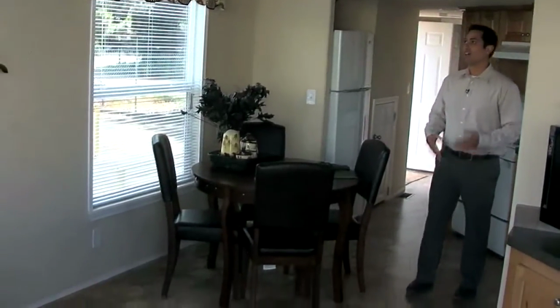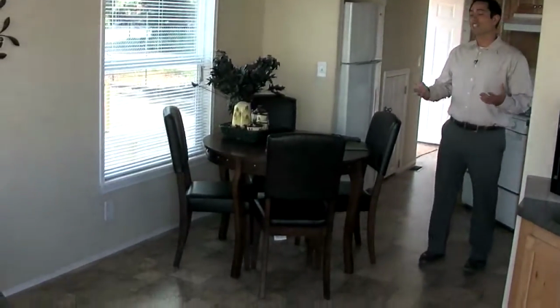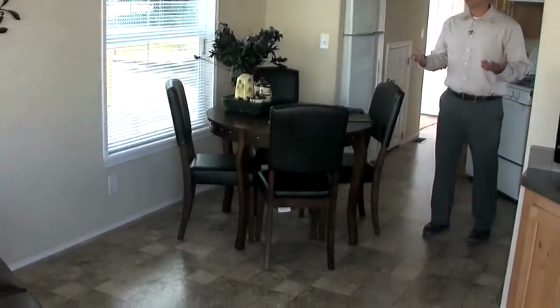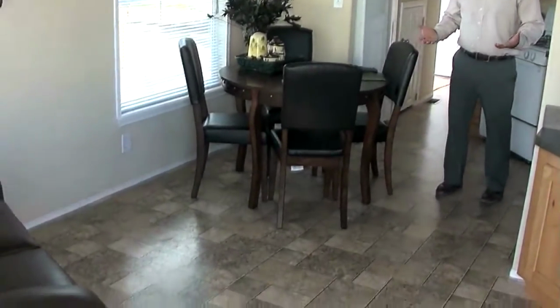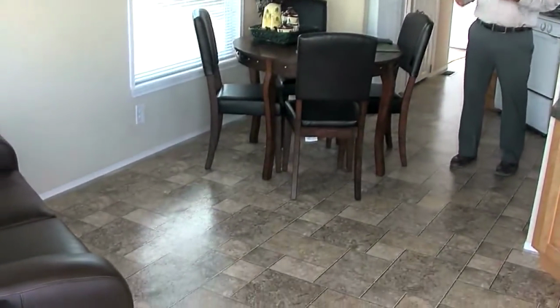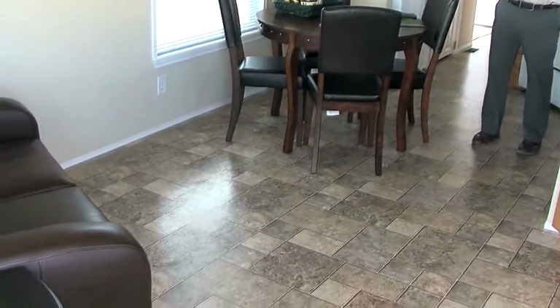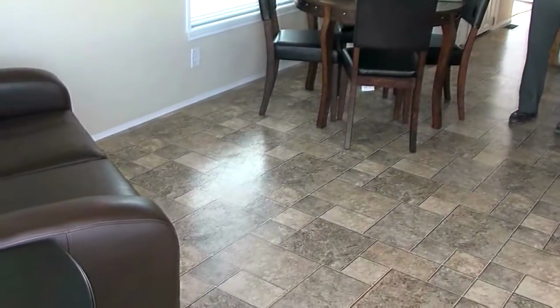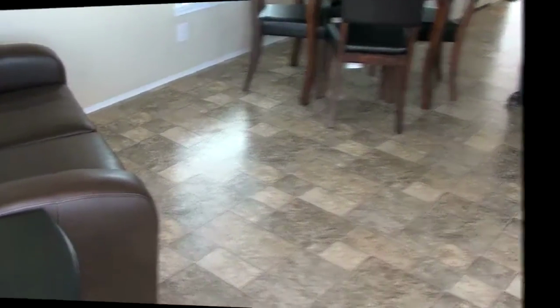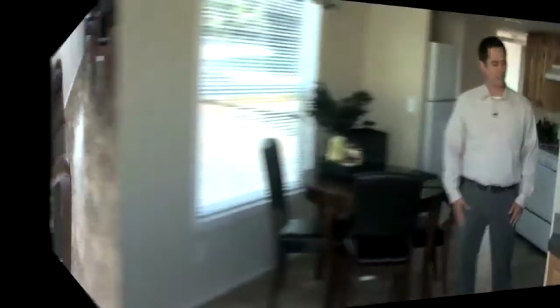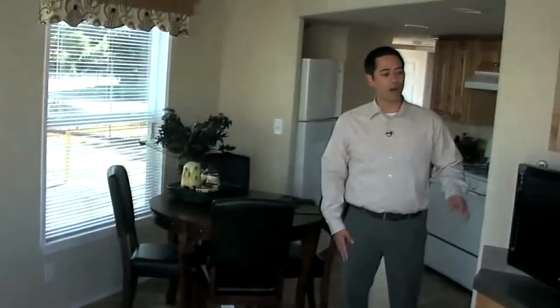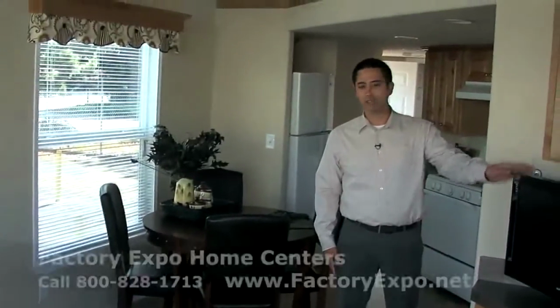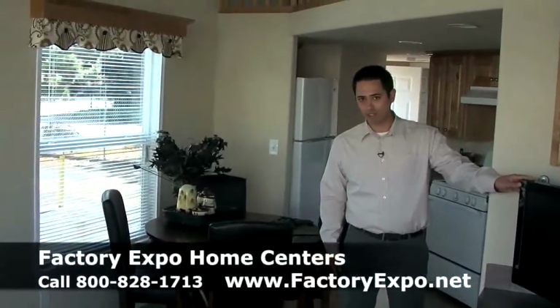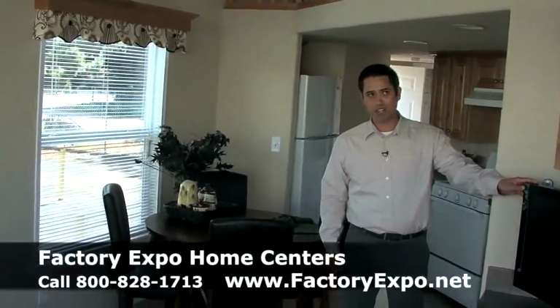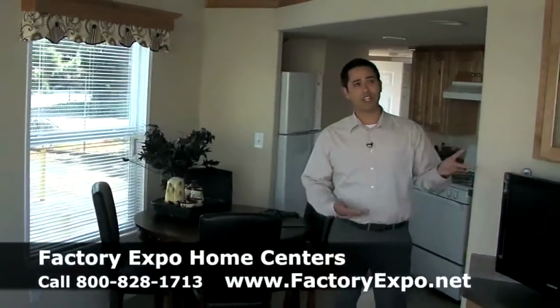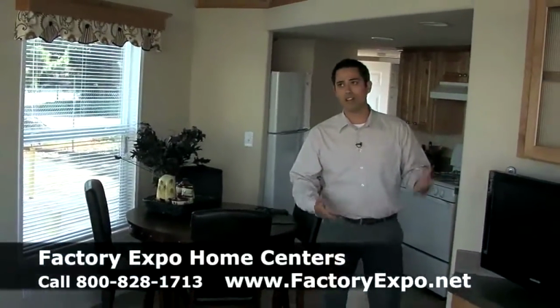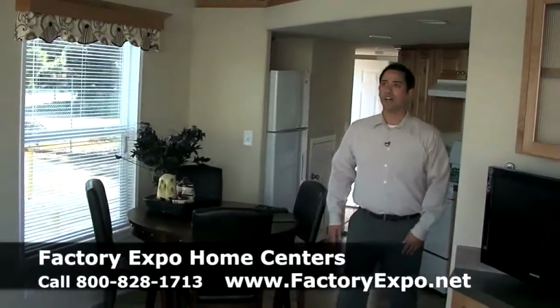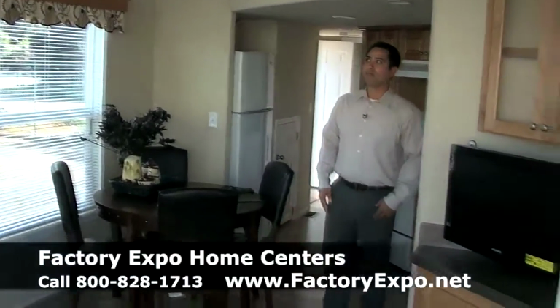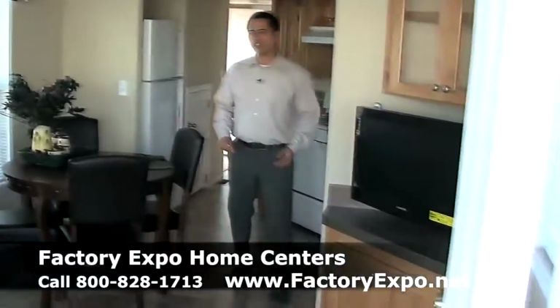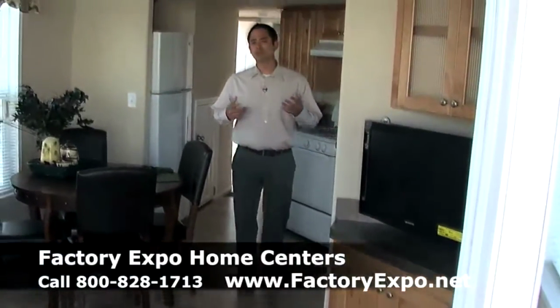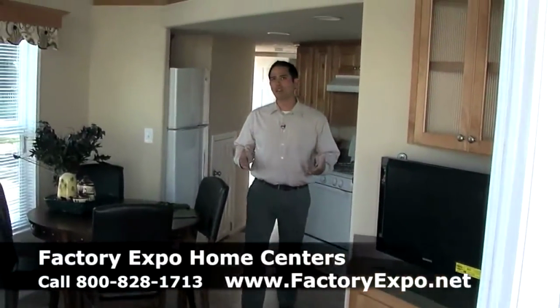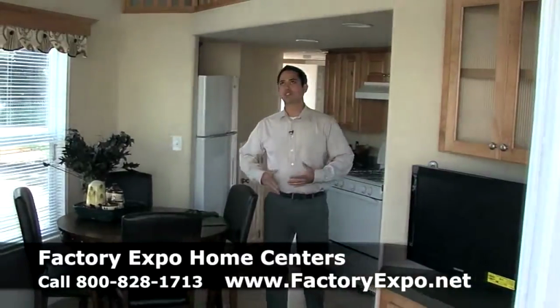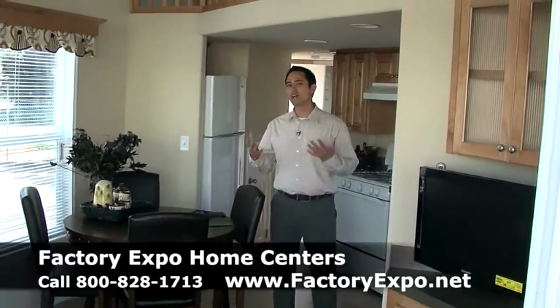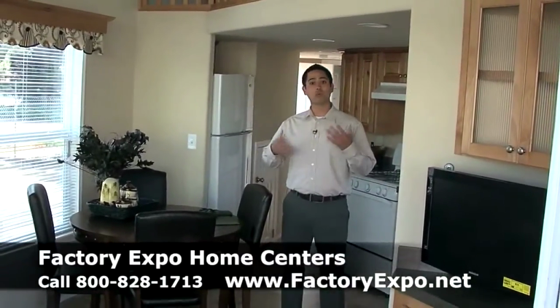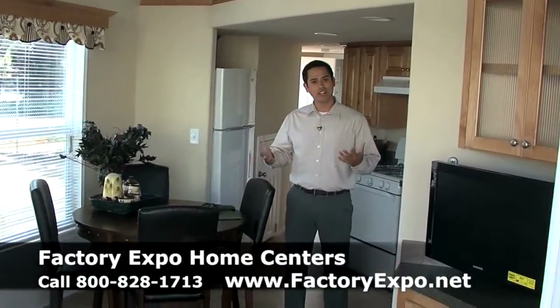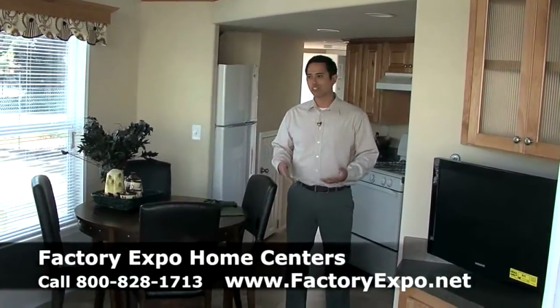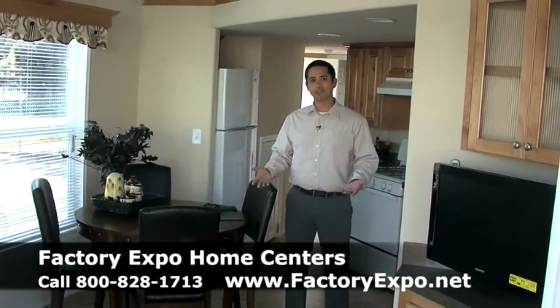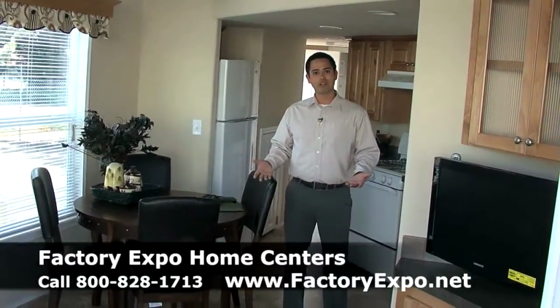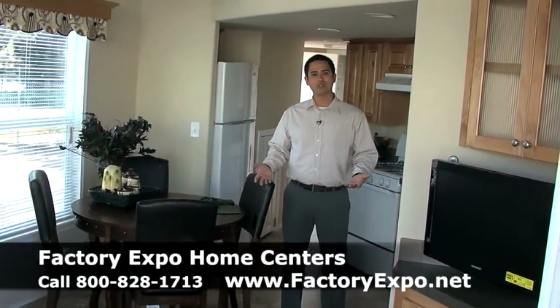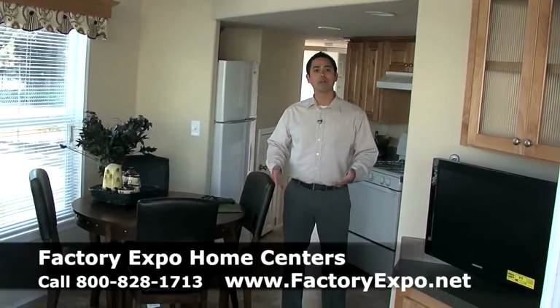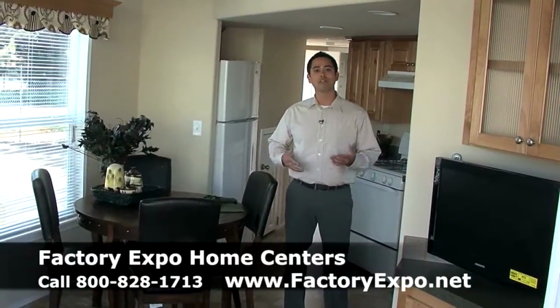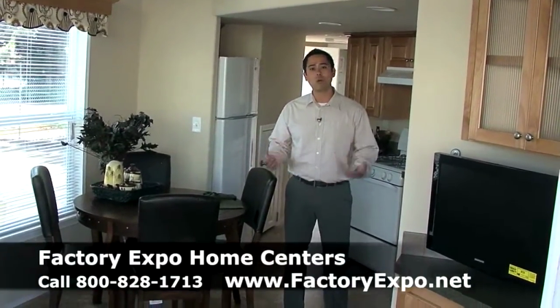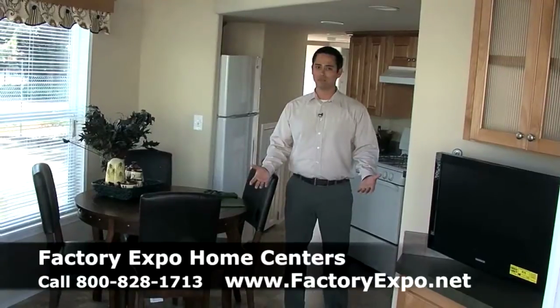The ceilings are very high and there's a lot of natural light coming in here. The home comes with a television and an entertainment area. But what's really great is that with the high ceilings and the light, this park model is only 399 square feet but it feels twice as big.